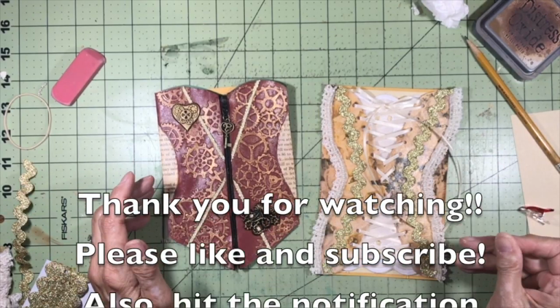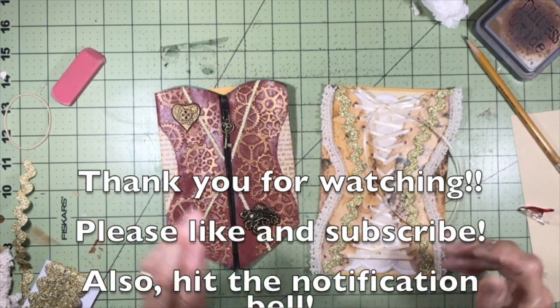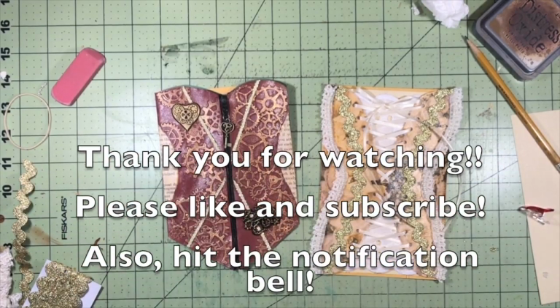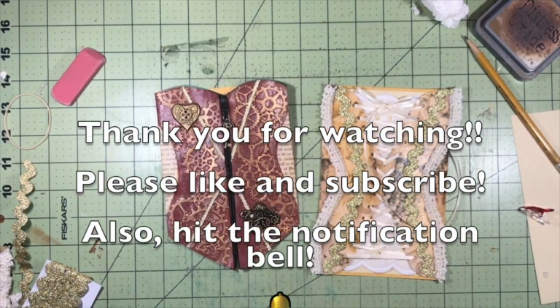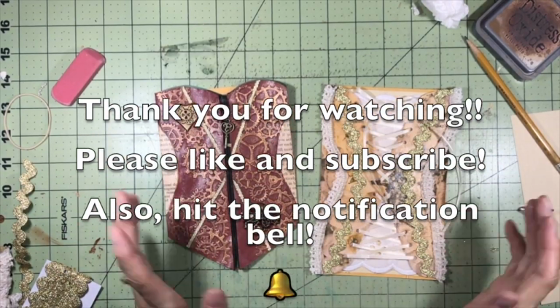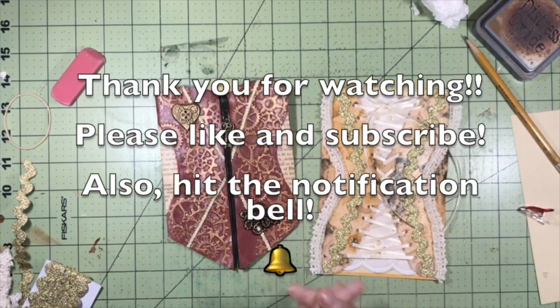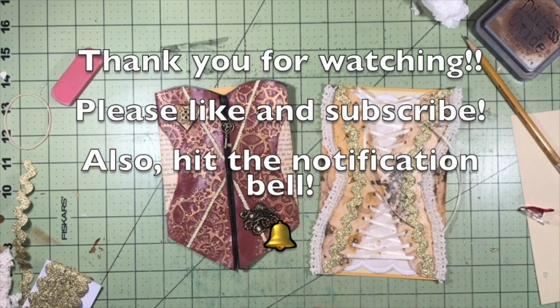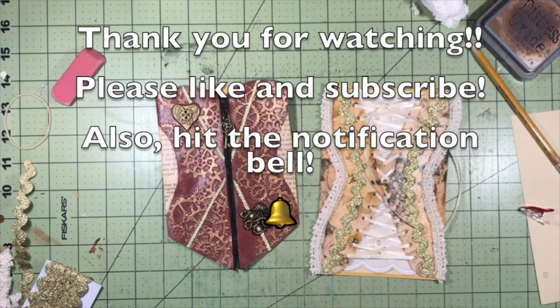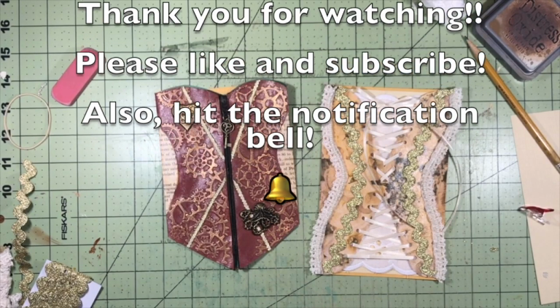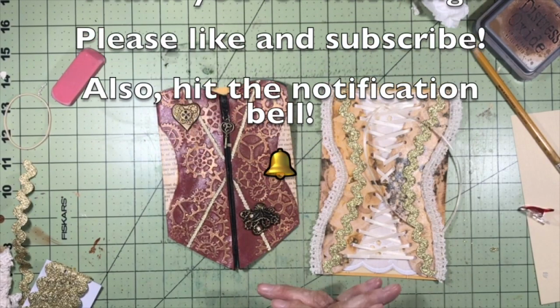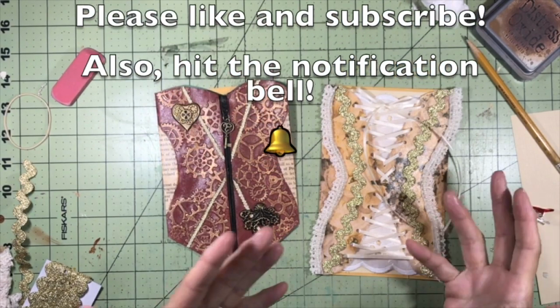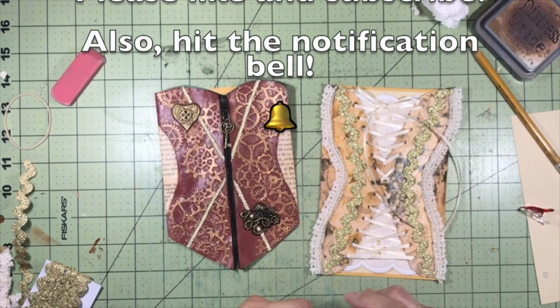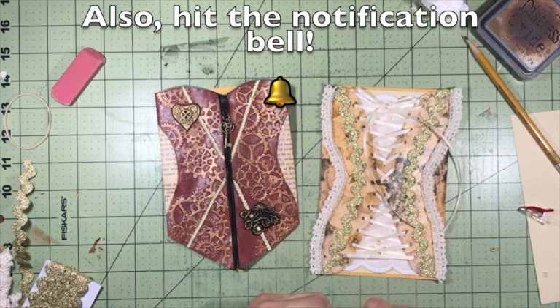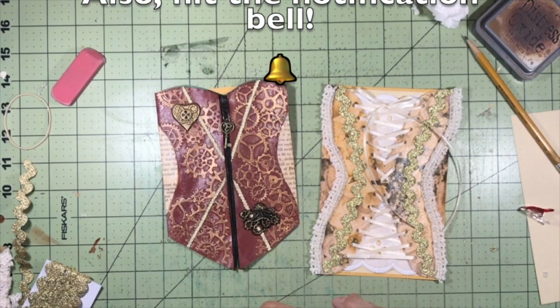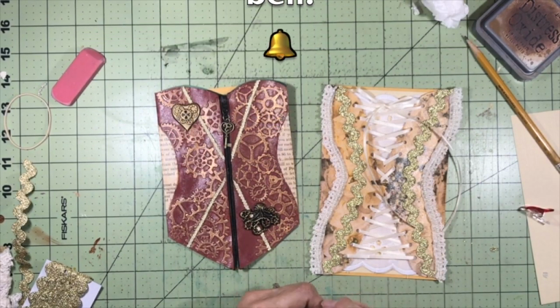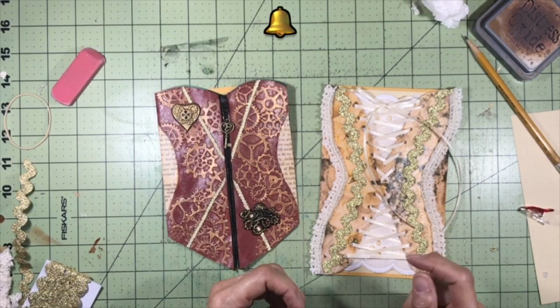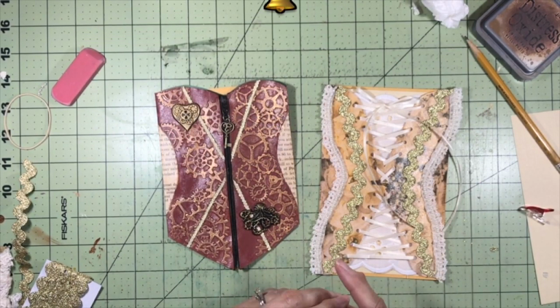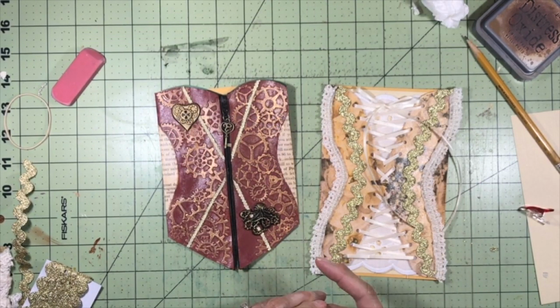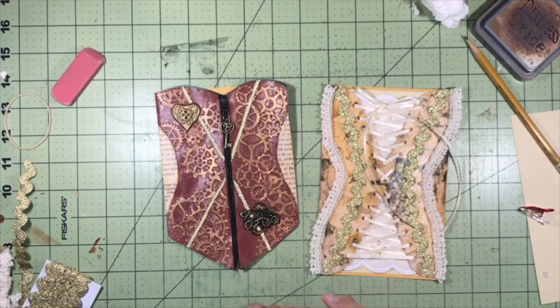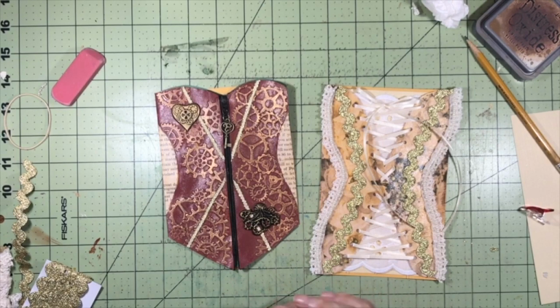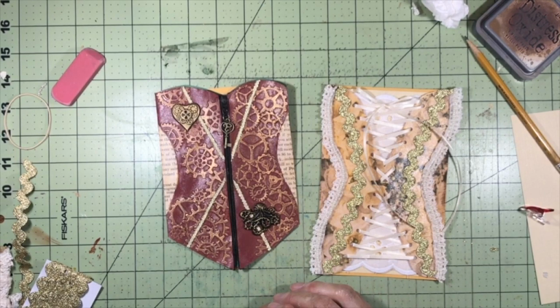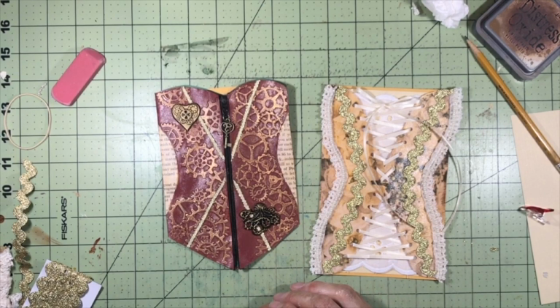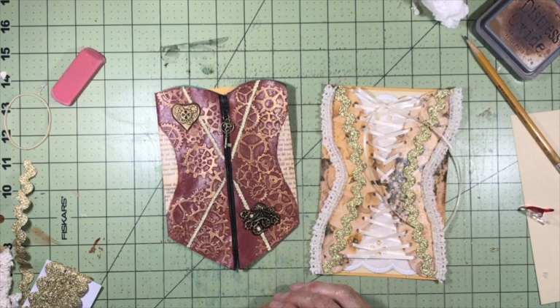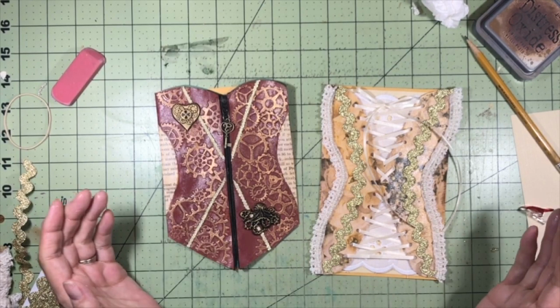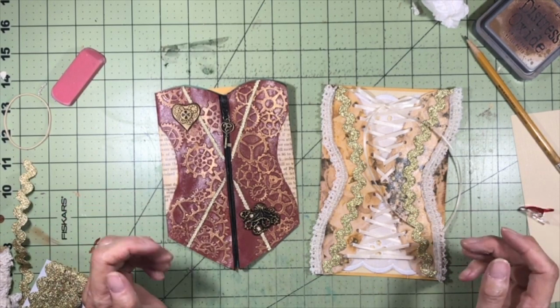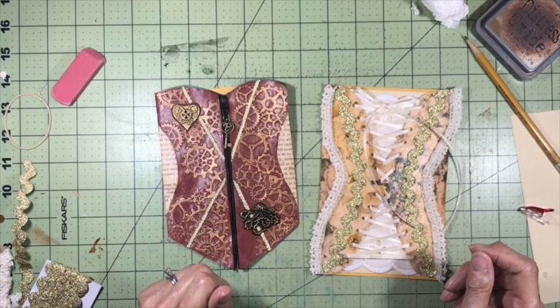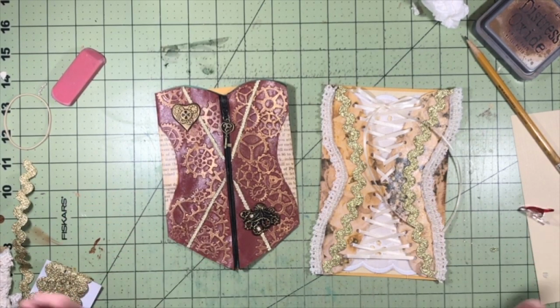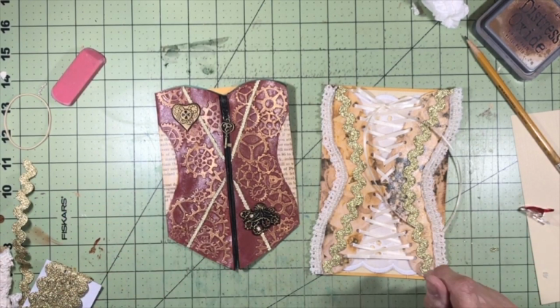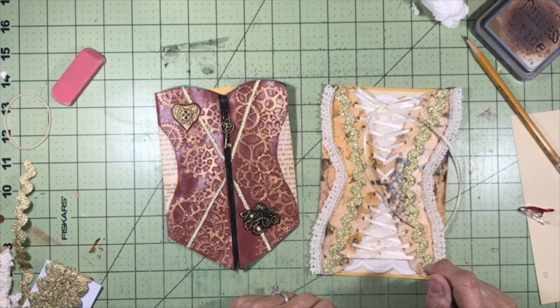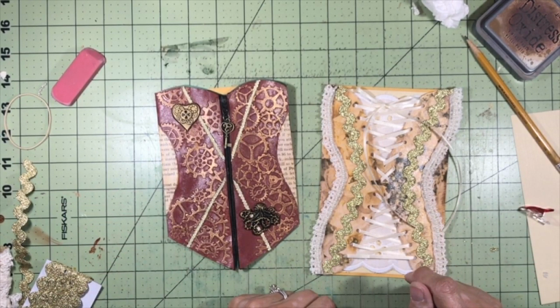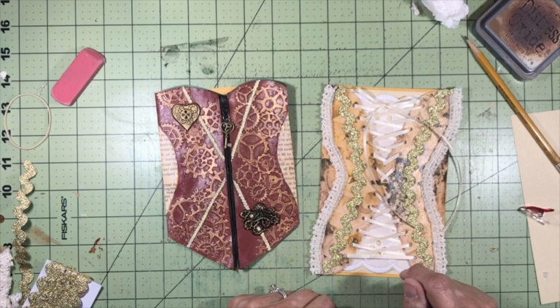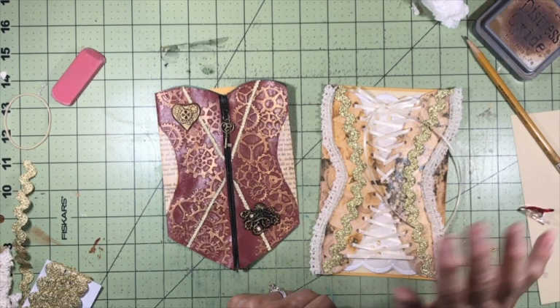I hope you'll give this a try. Thank you so much for watching — please like and subscribe if you haven't already. Let the serendipity find you. Happy crafting, everybody — I'll see you in my next video. Bye-bye!